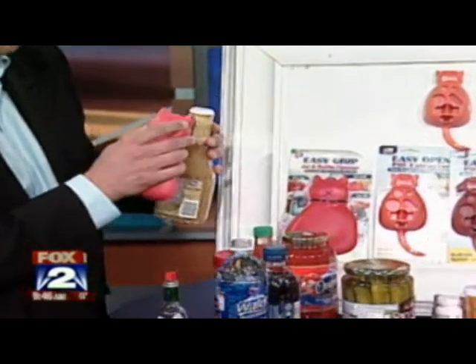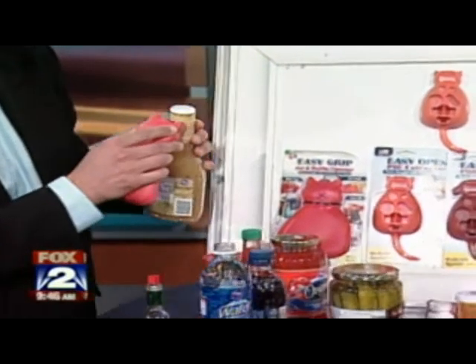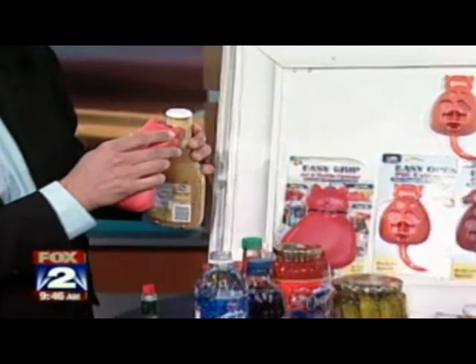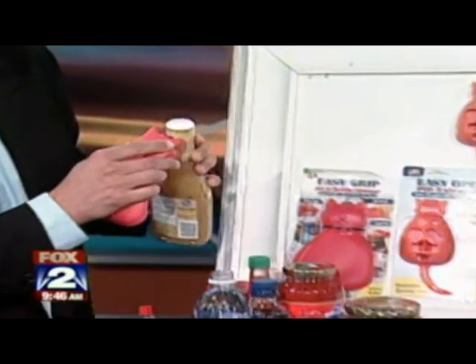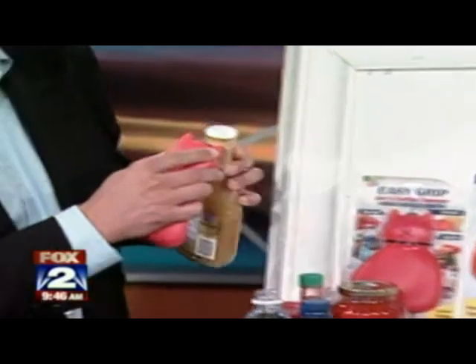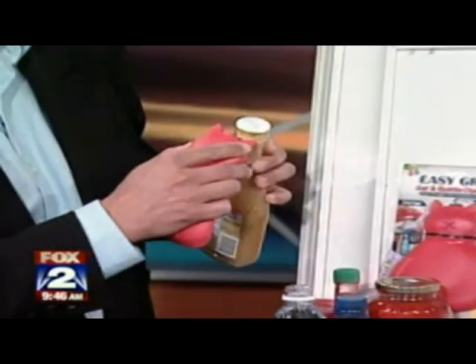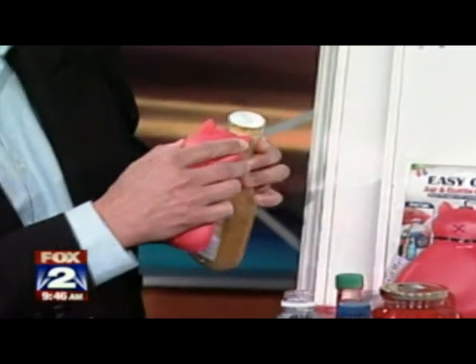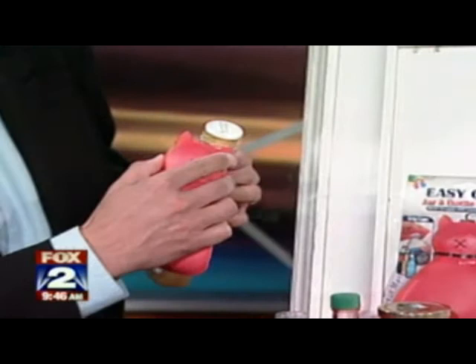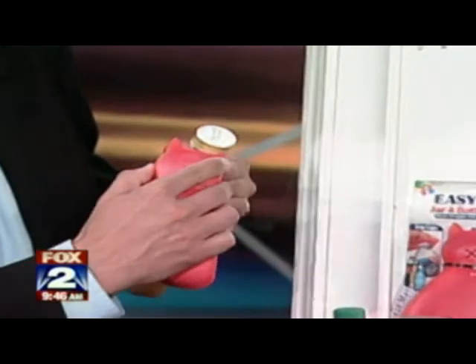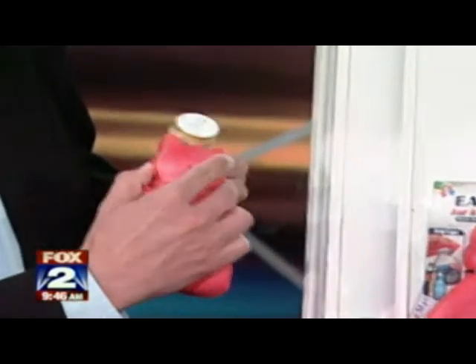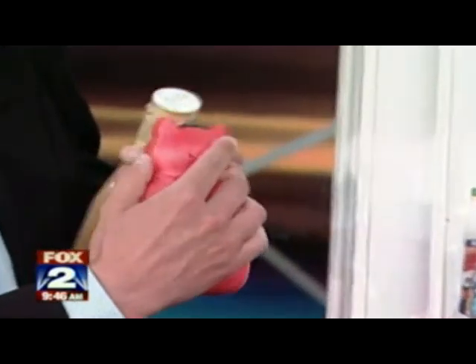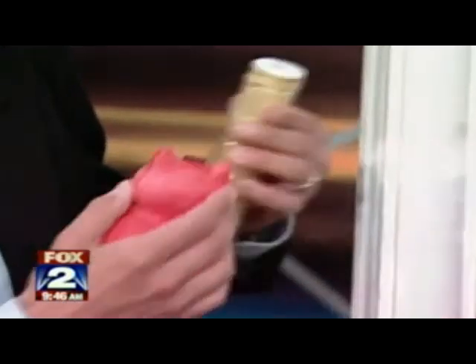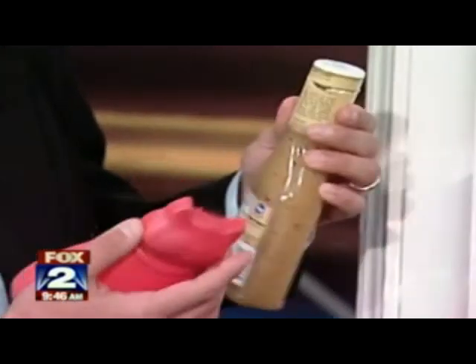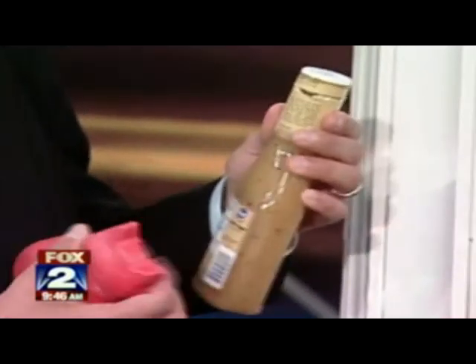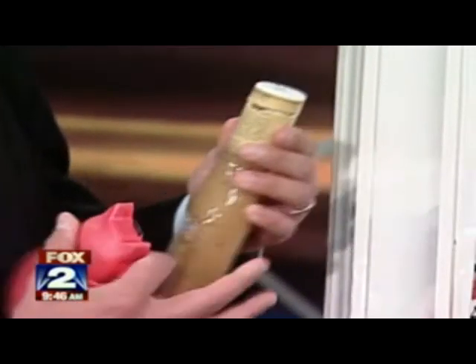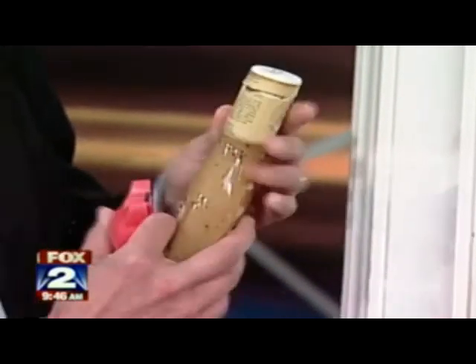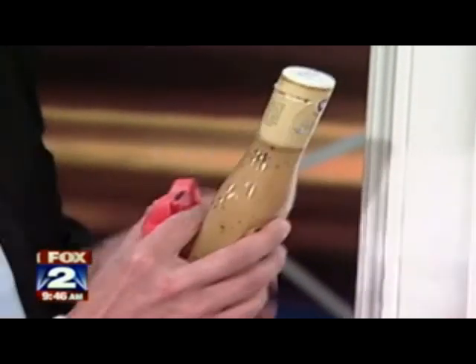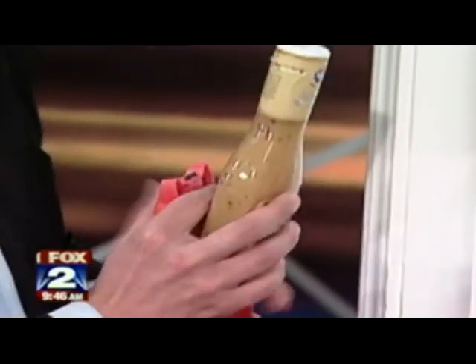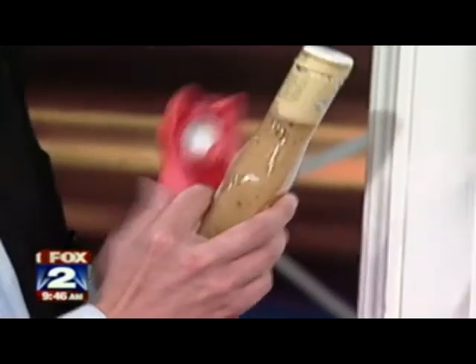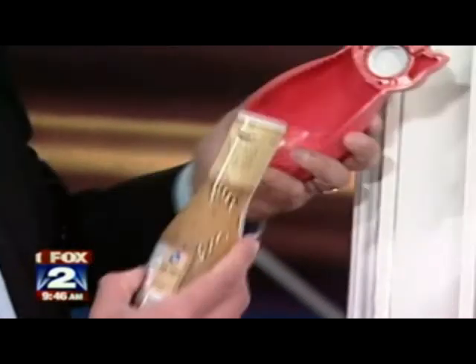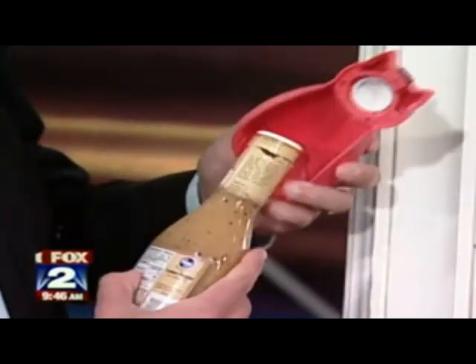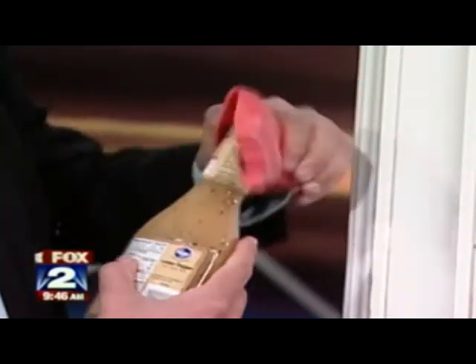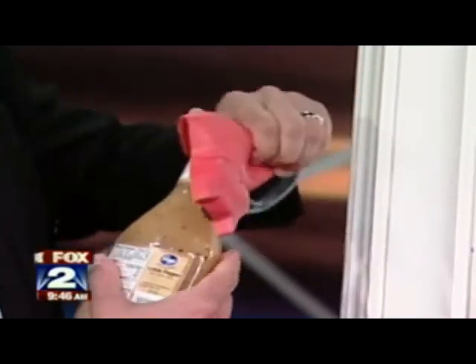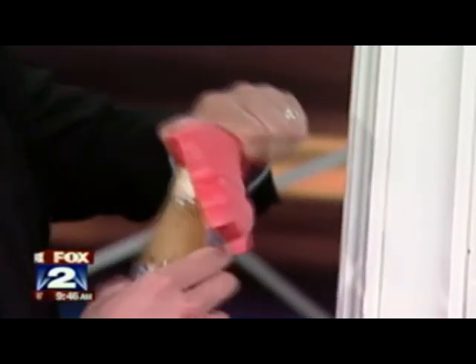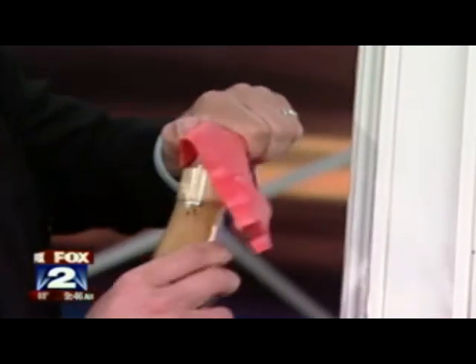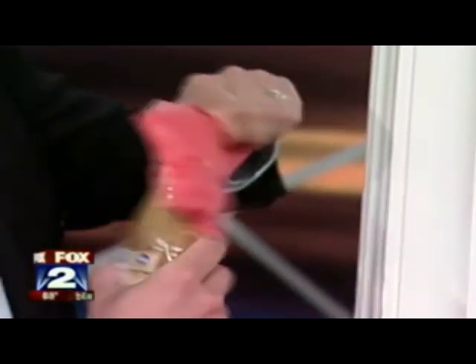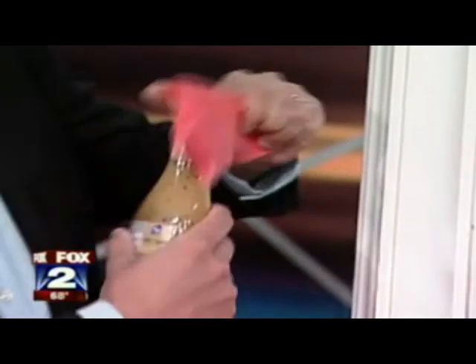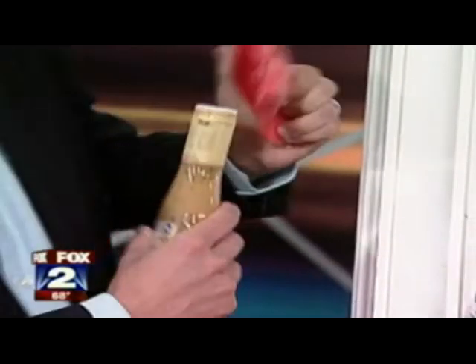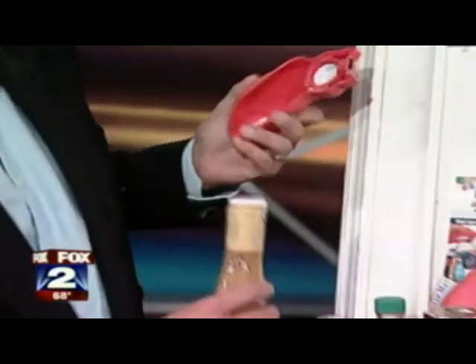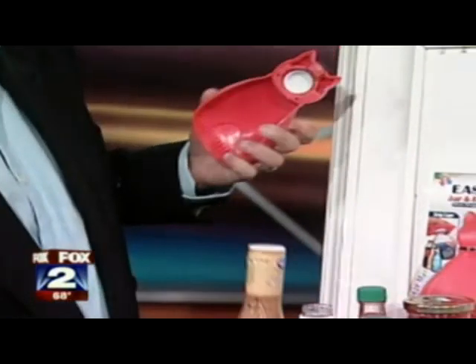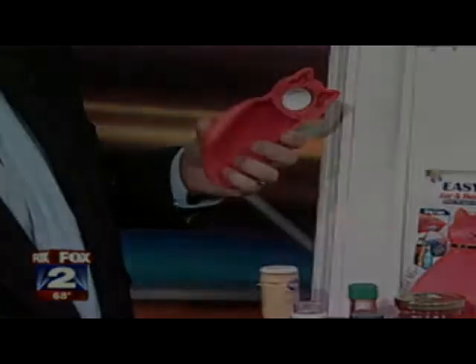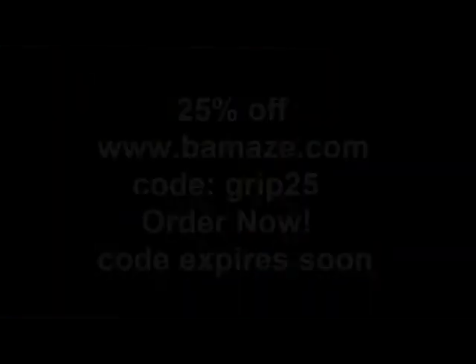We have a cutter here on the top so that you can cut through the foil on something like this salad dressing bottle, and then take the gripper and just grip it around the top.